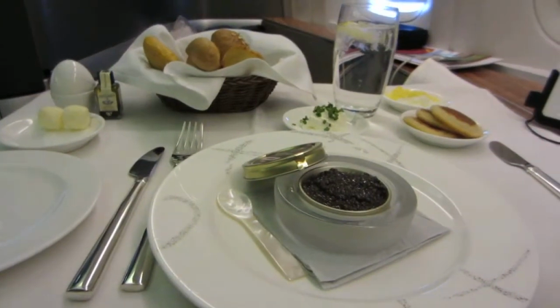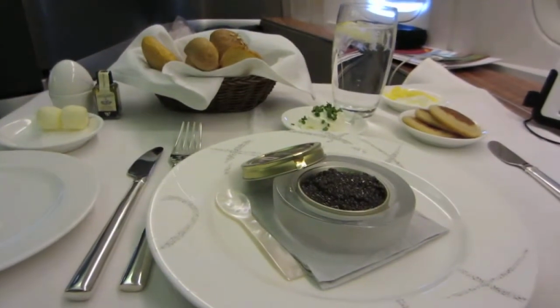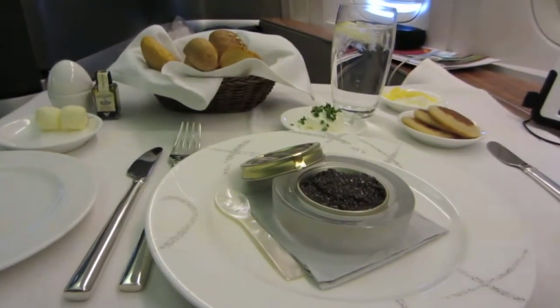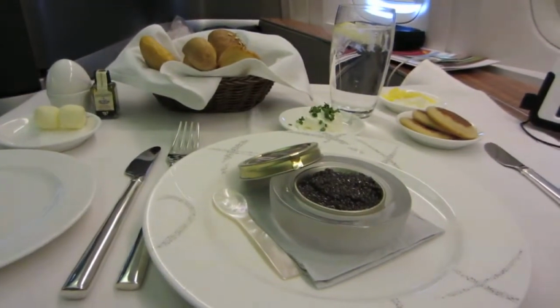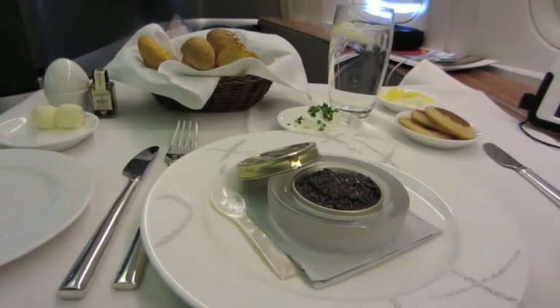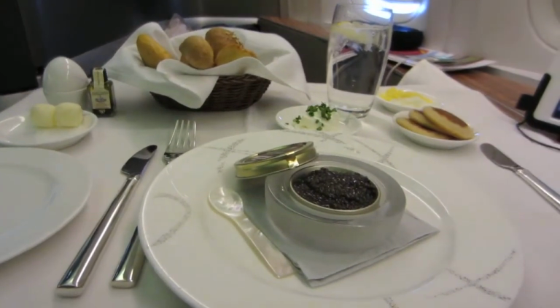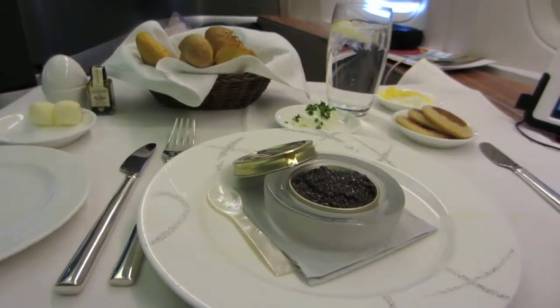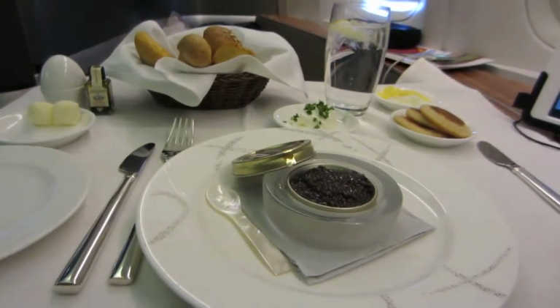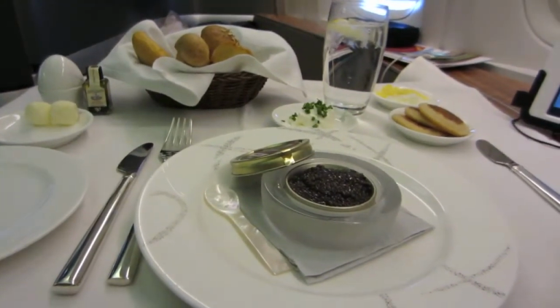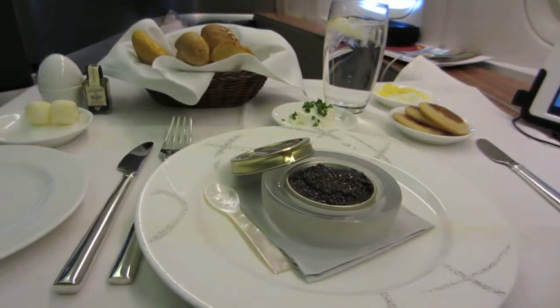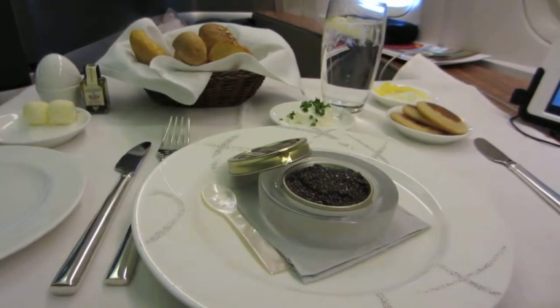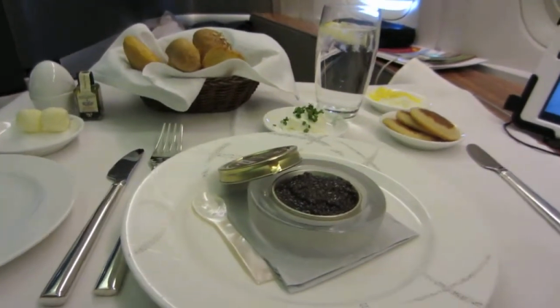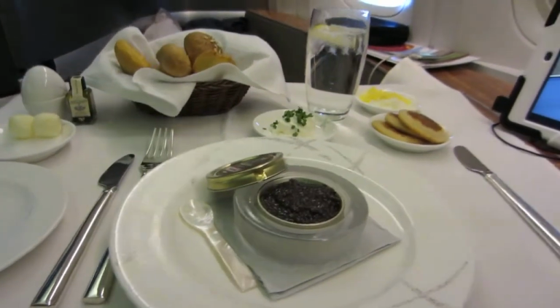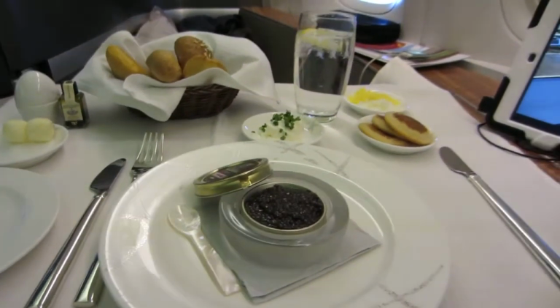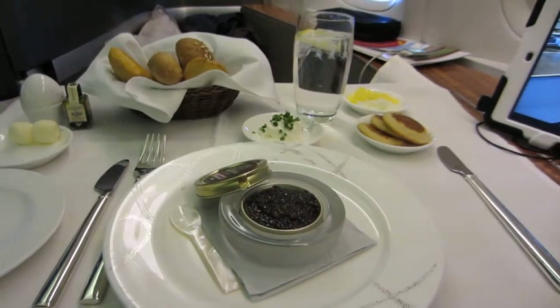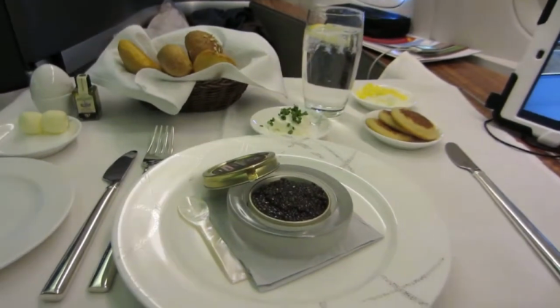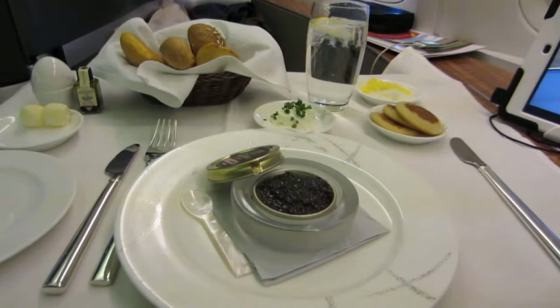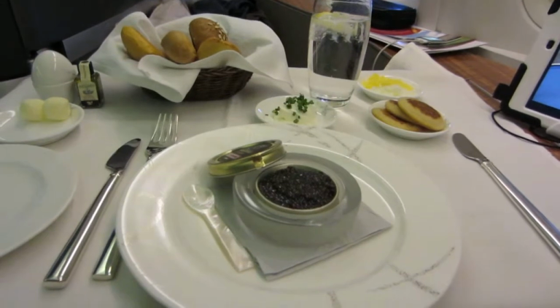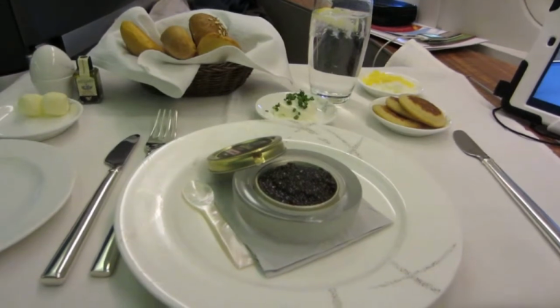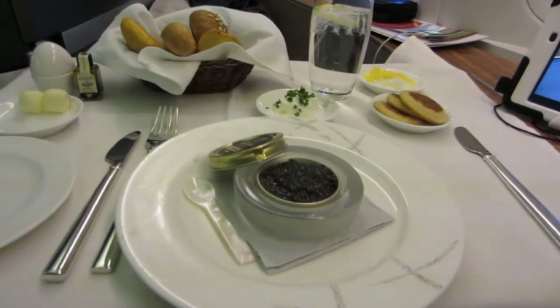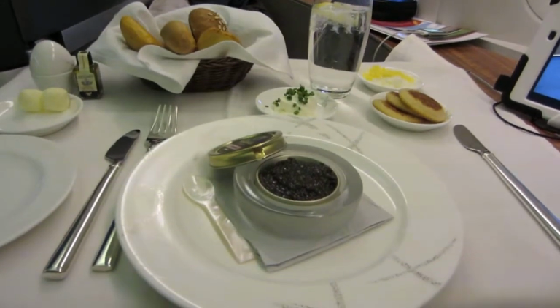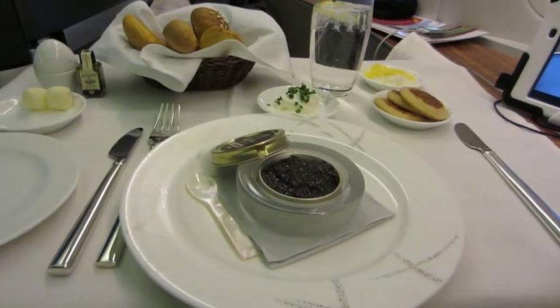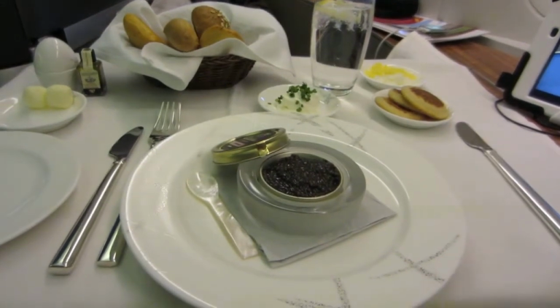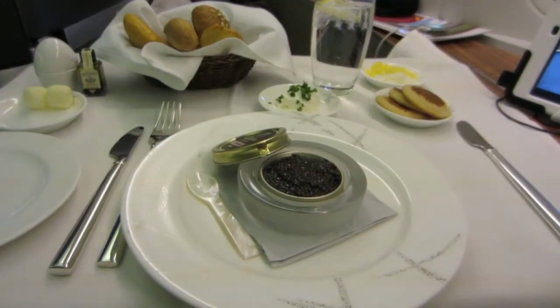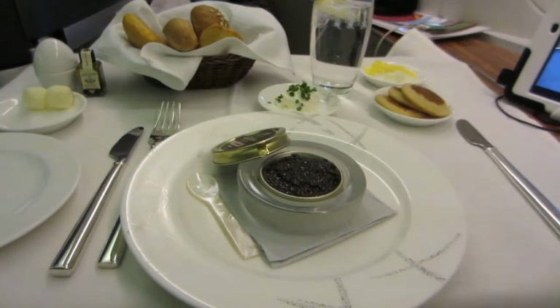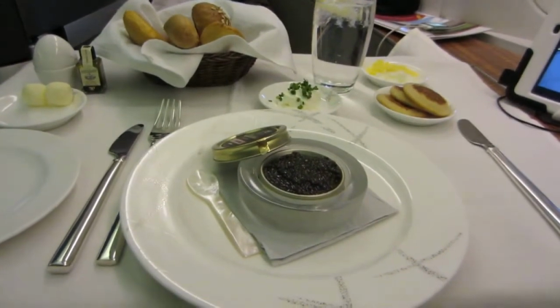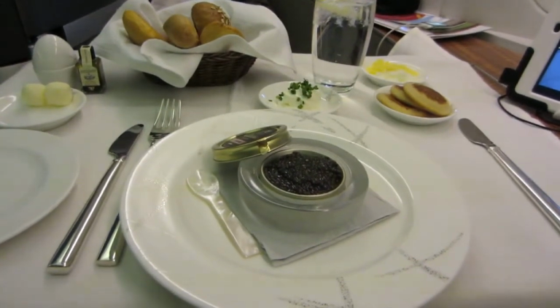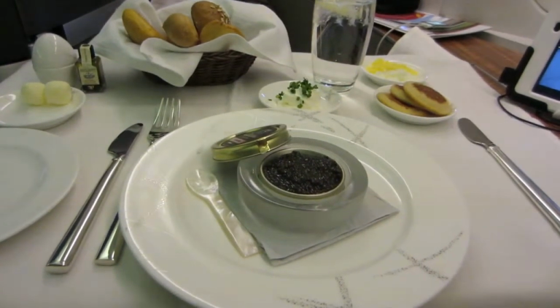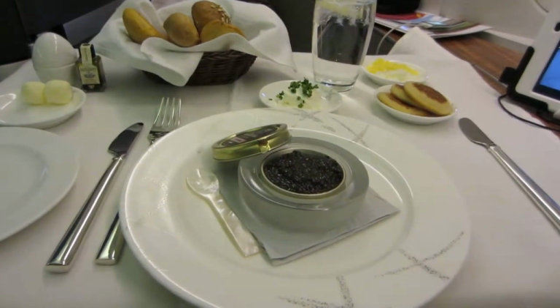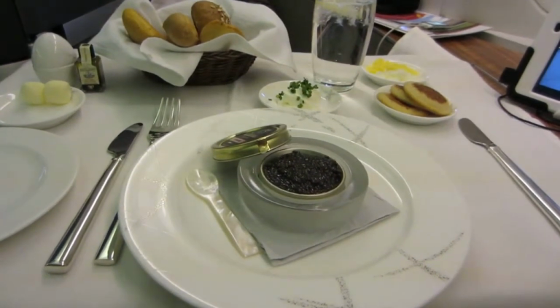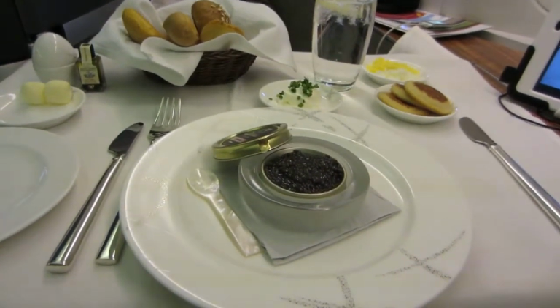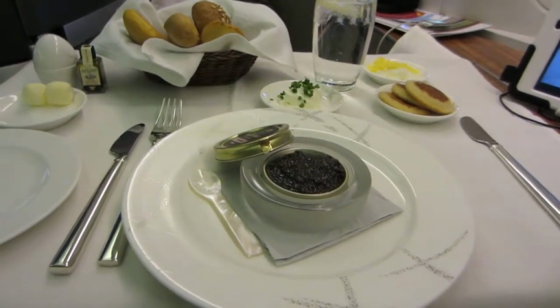We are on the 777, going from LAX to Hong Kong.